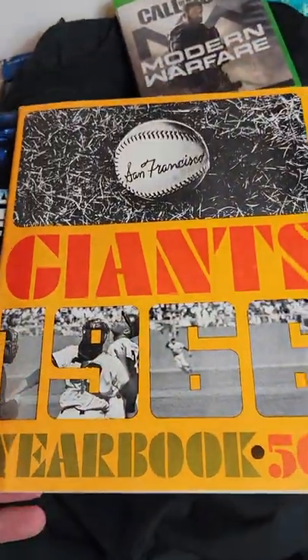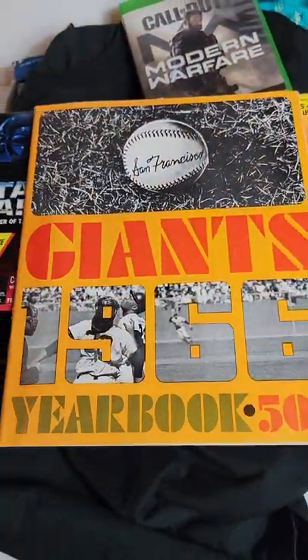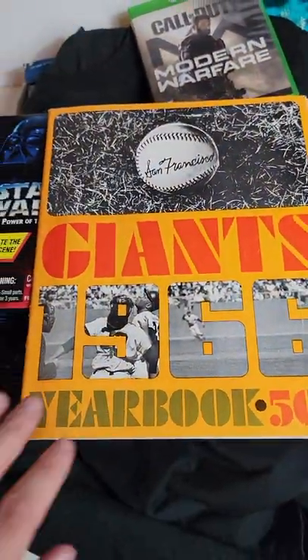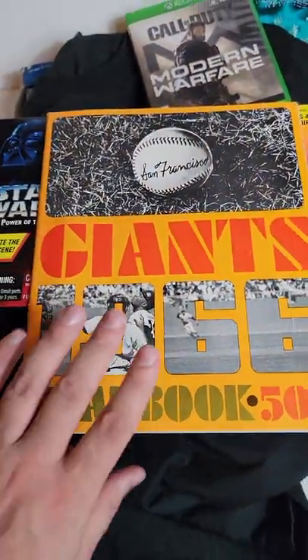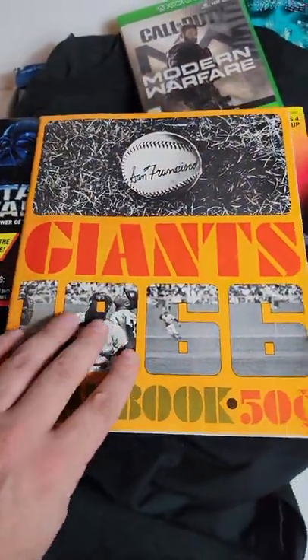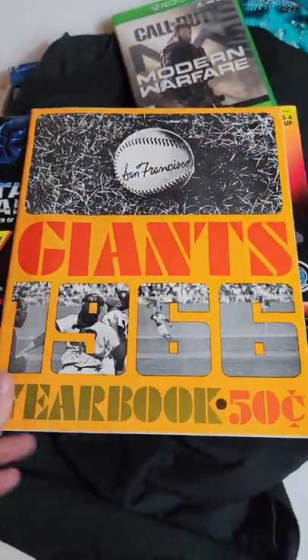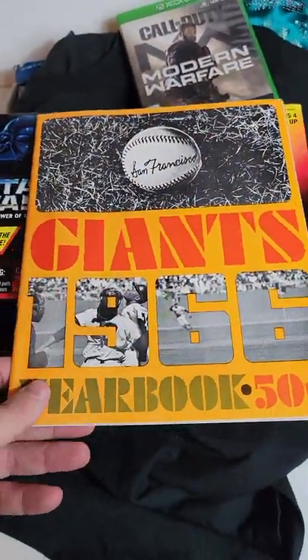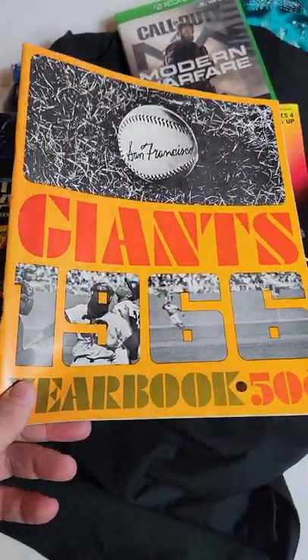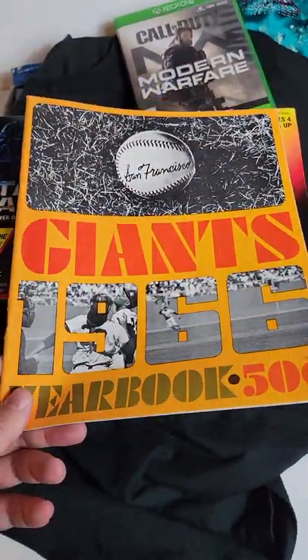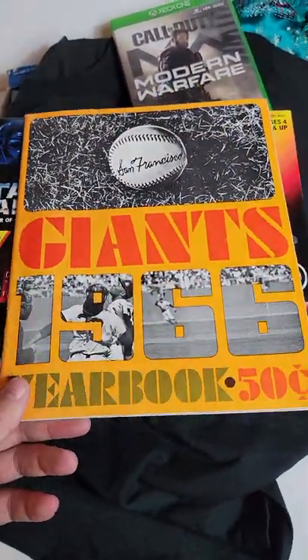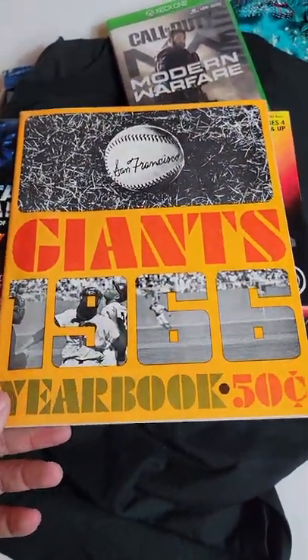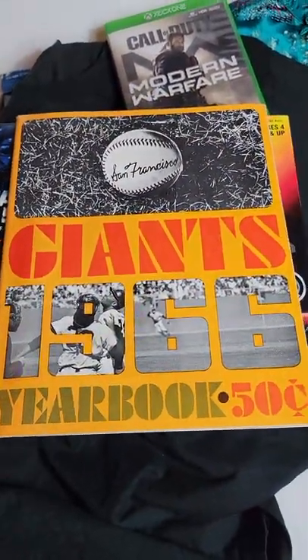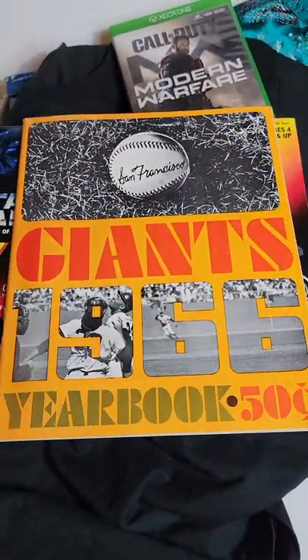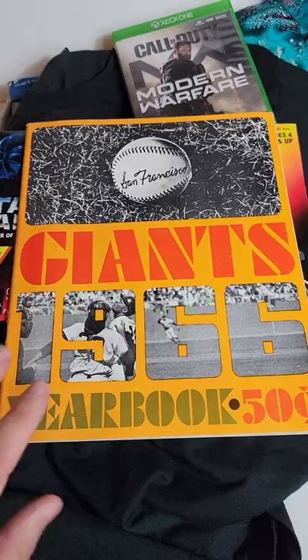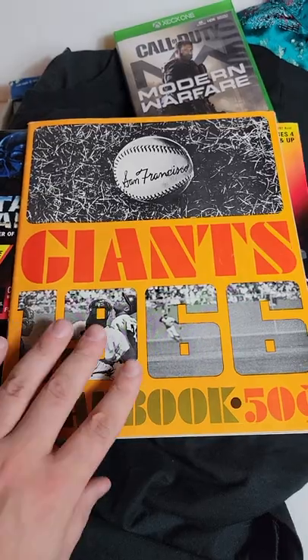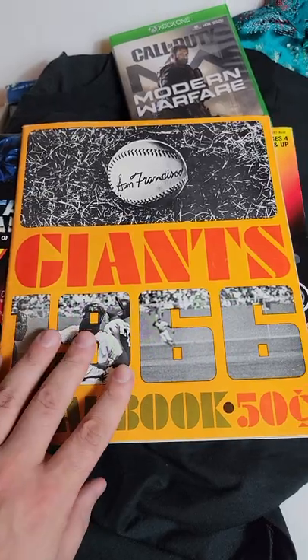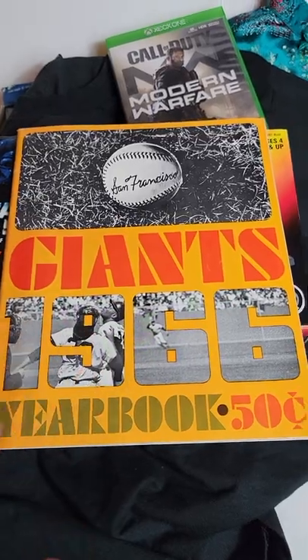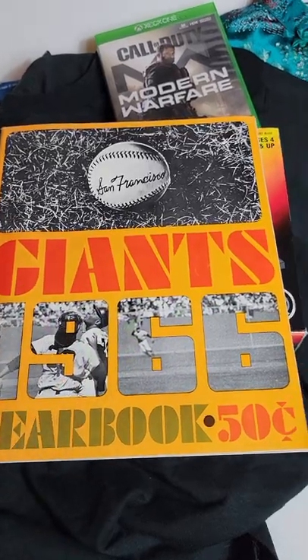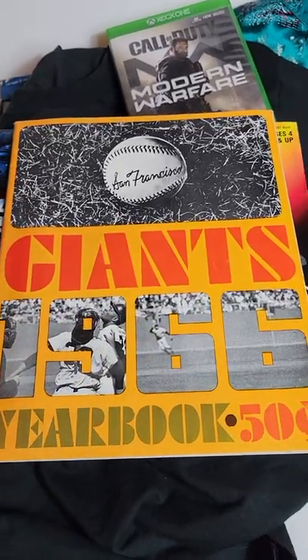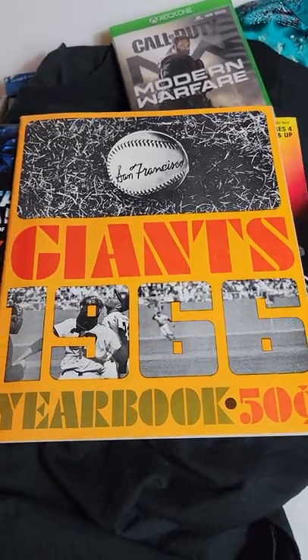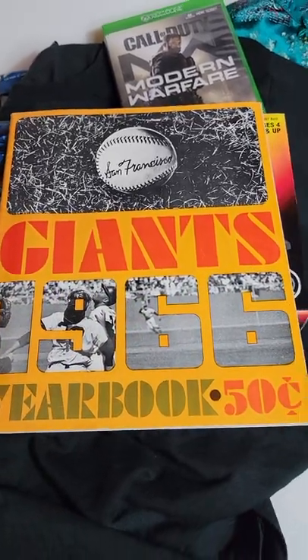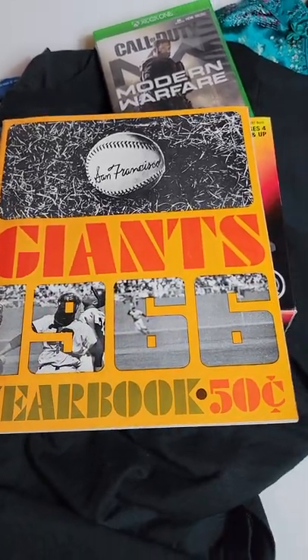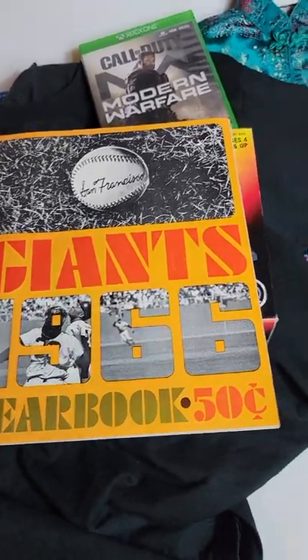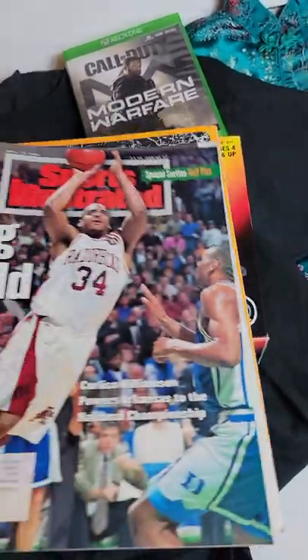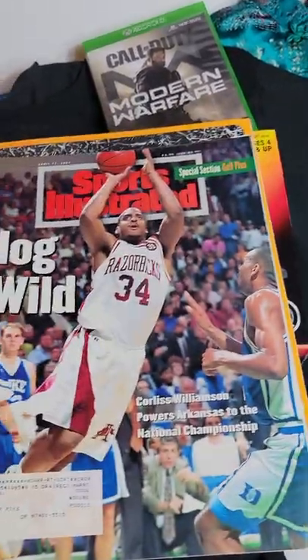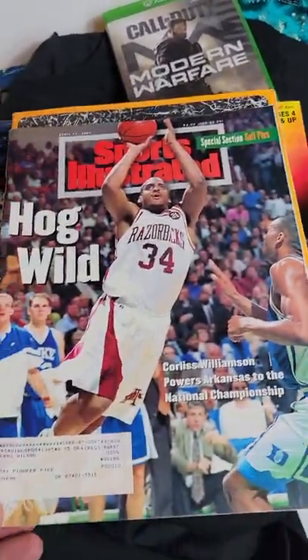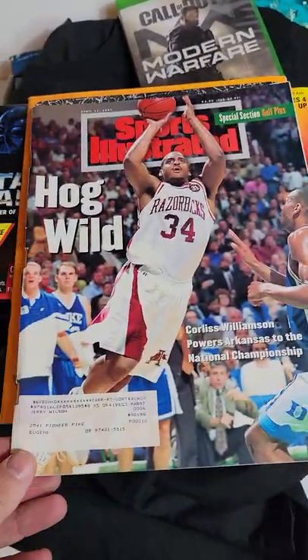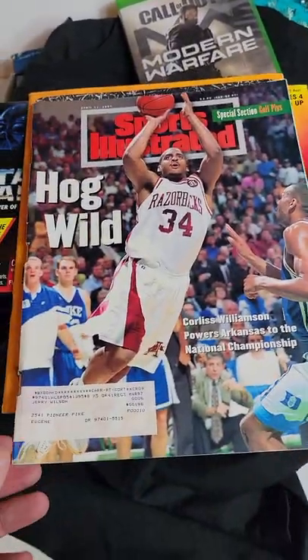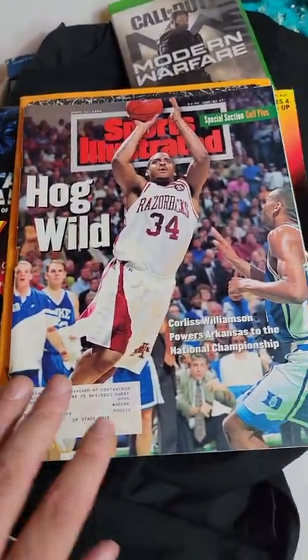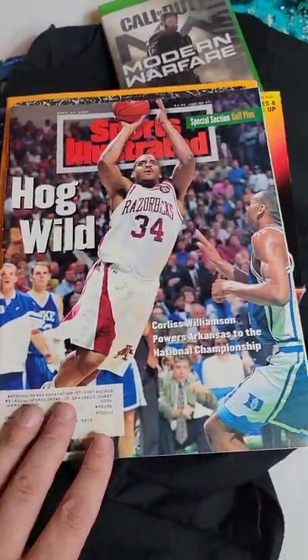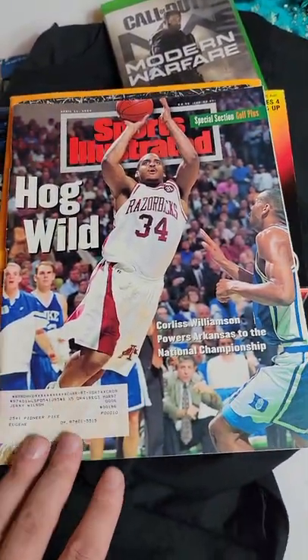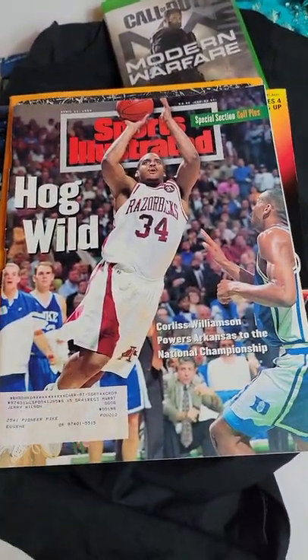This is one of the free items I got for cleaning out a storage unit — sold for $30 on eBay. And then a Sports Illustrated, also got for free, sold for $12.